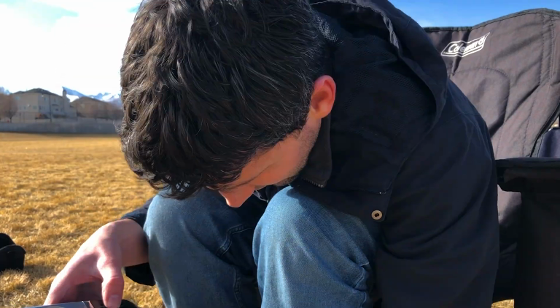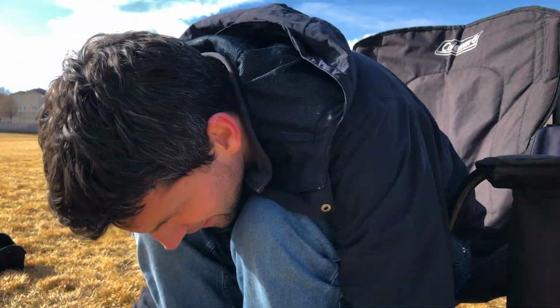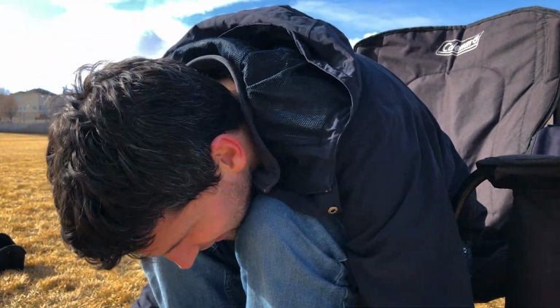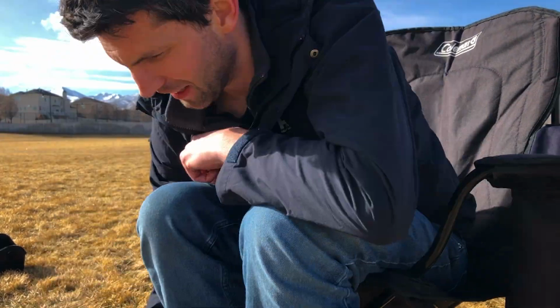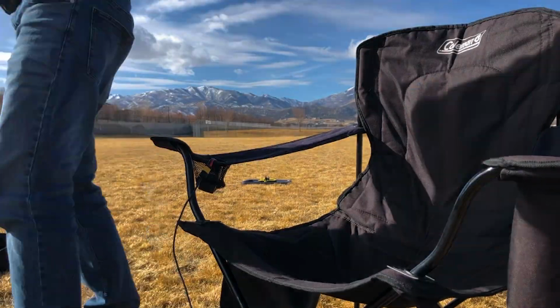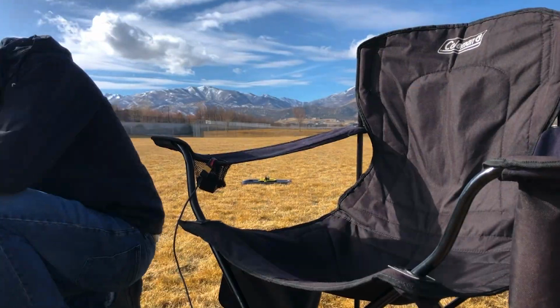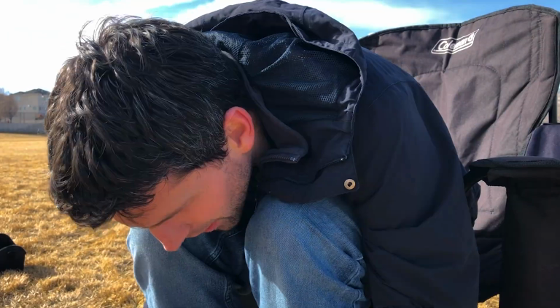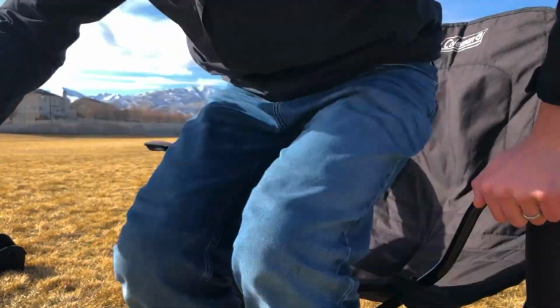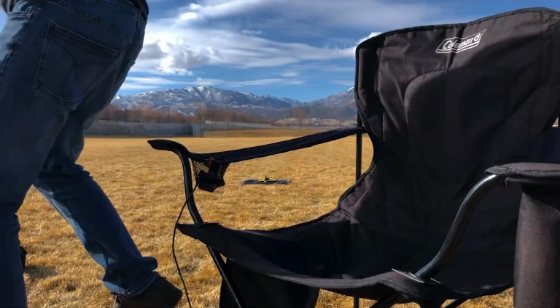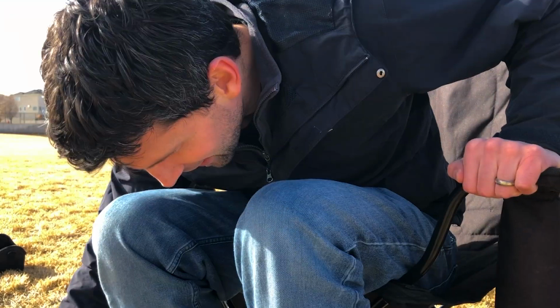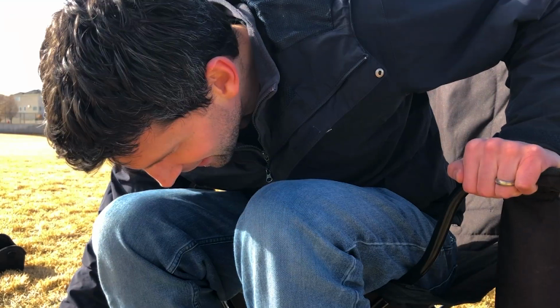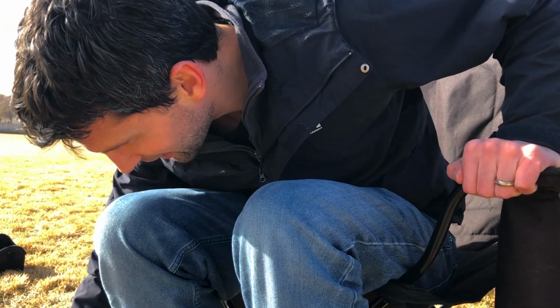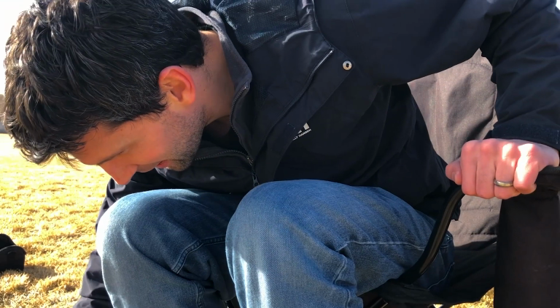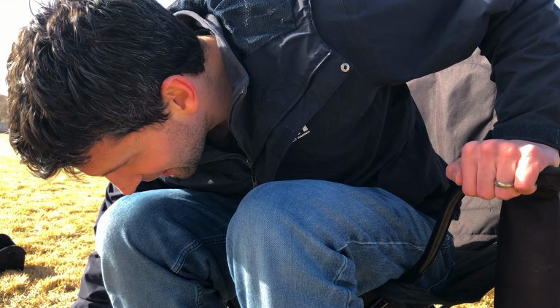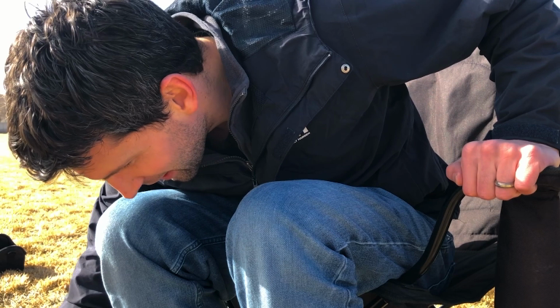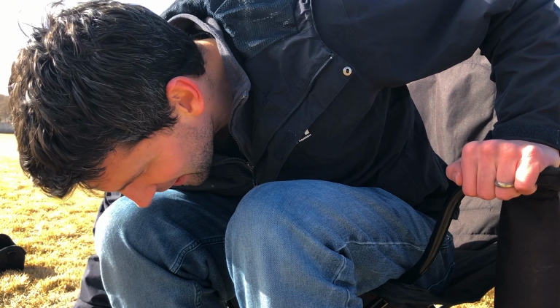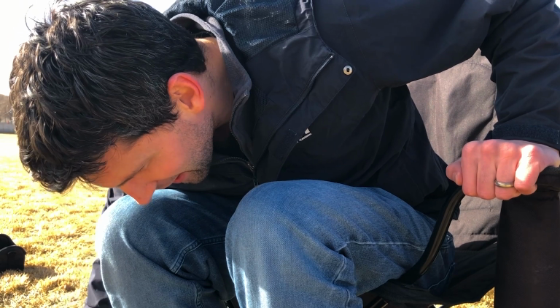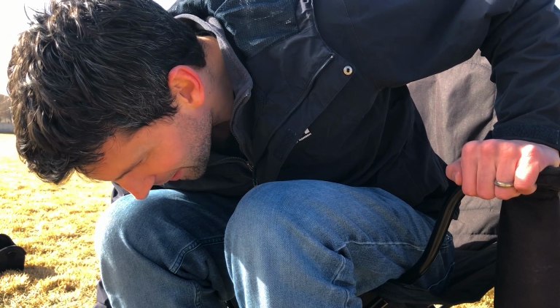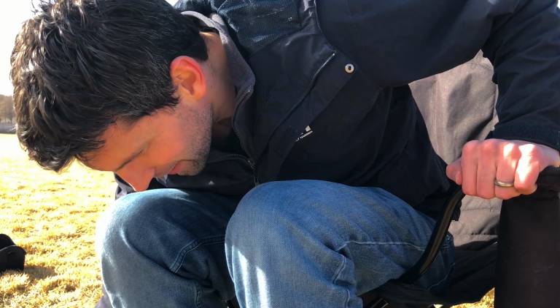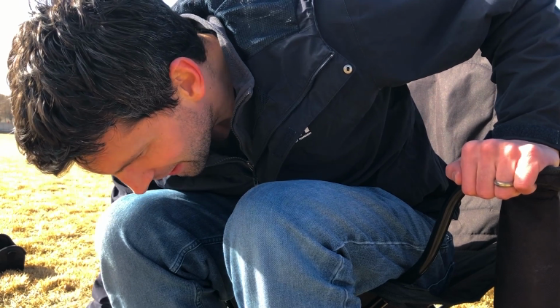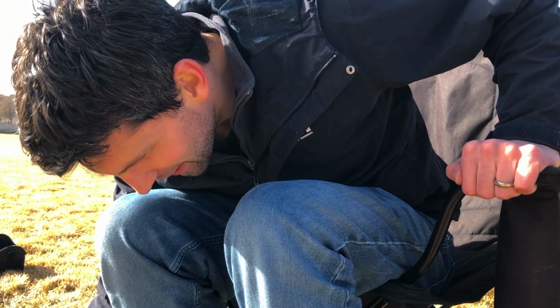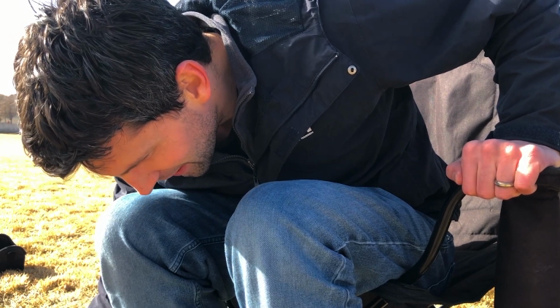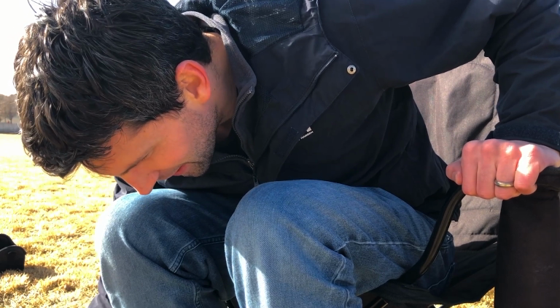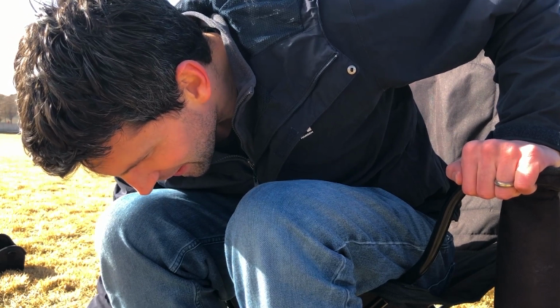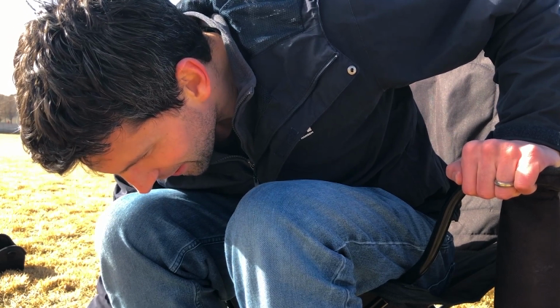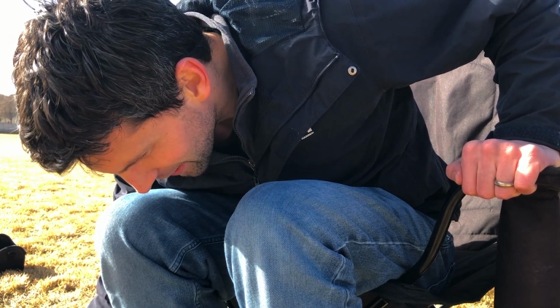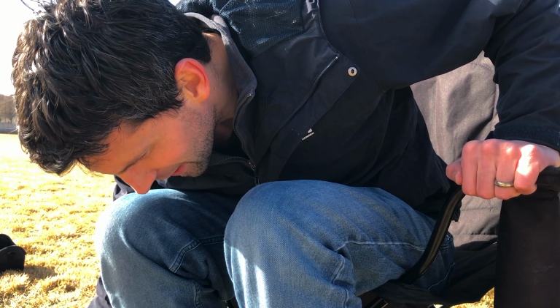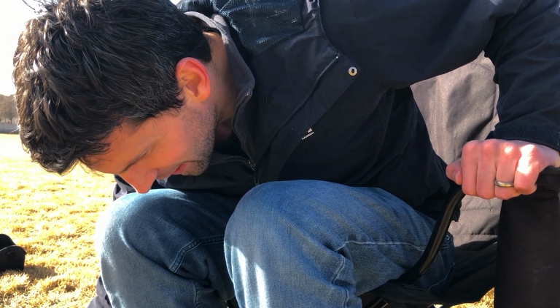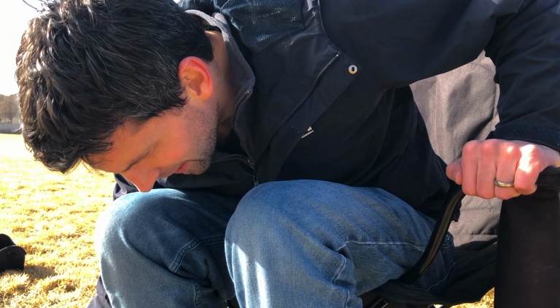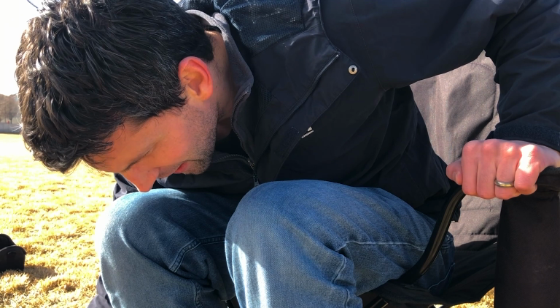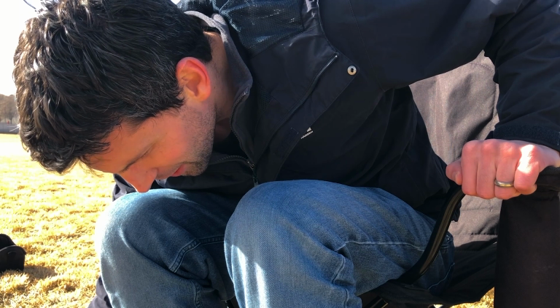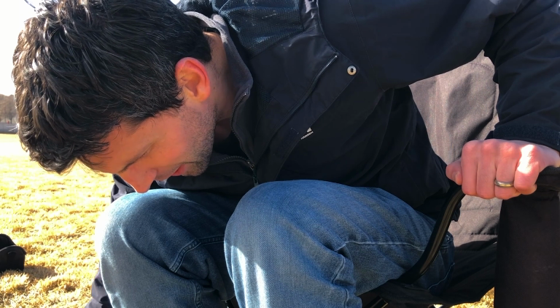After about 30 minutes of tinkering out in the field, this happened. There it is — it's looking good now.